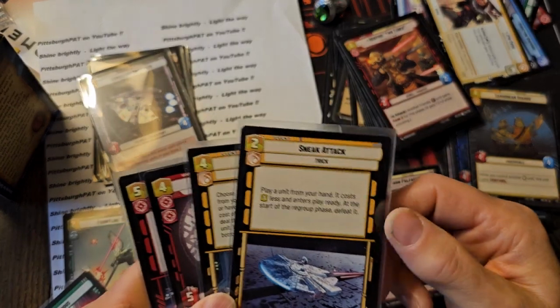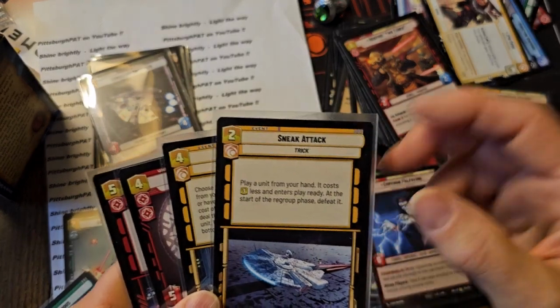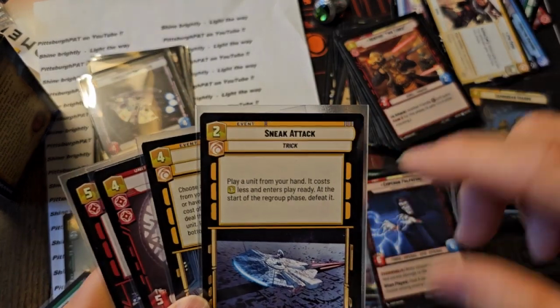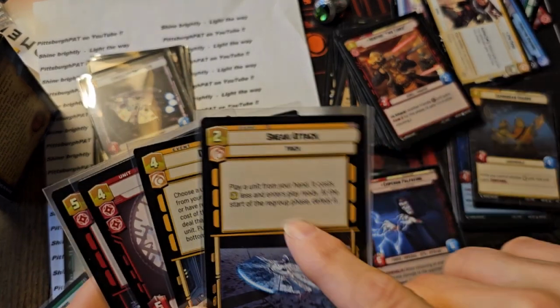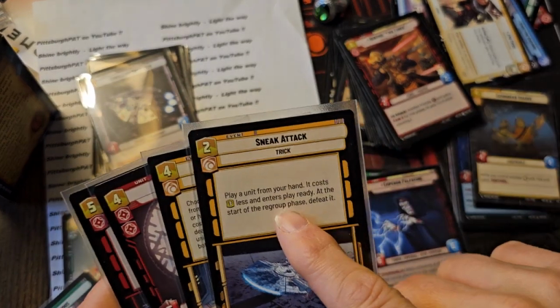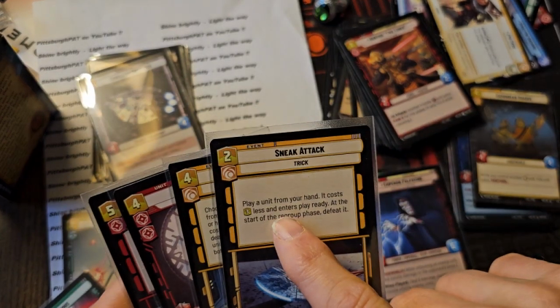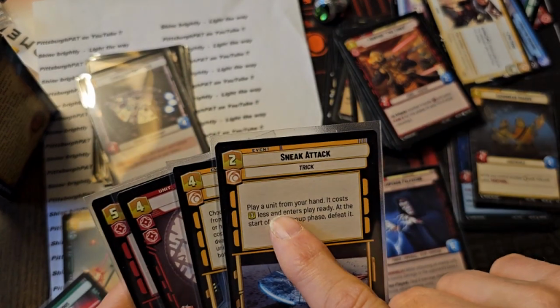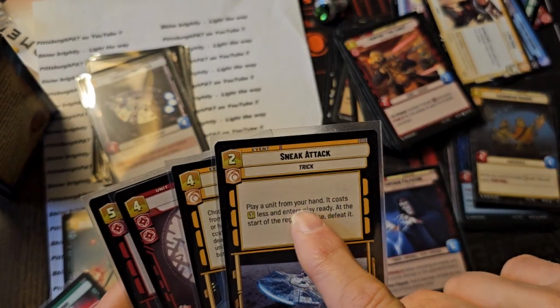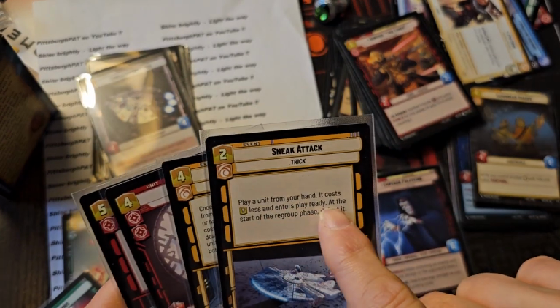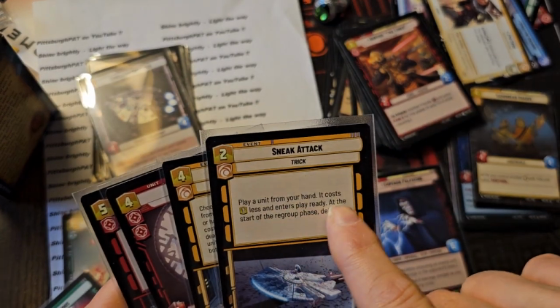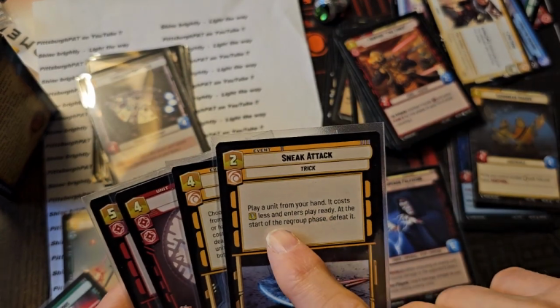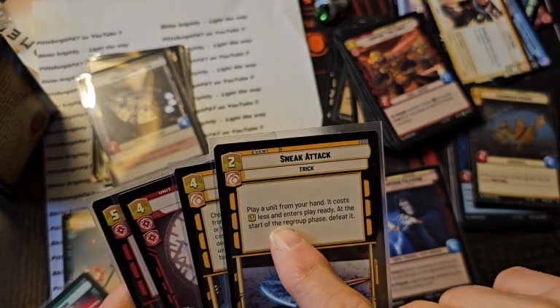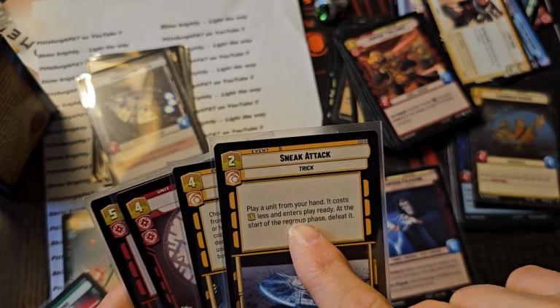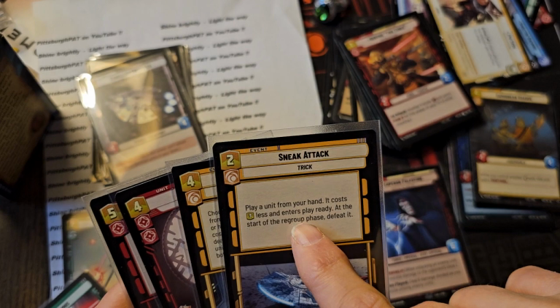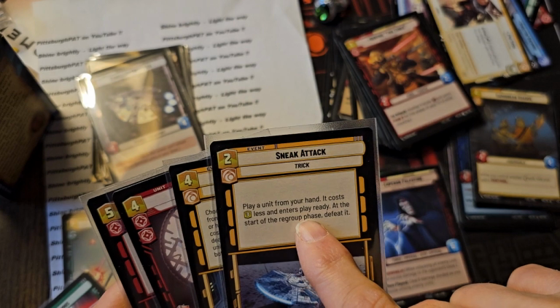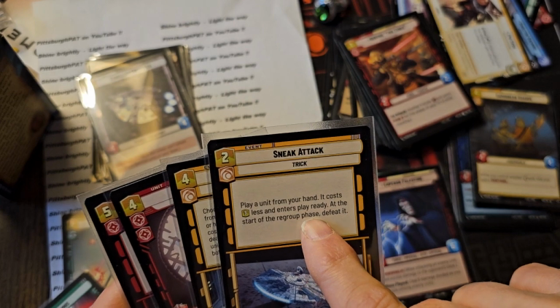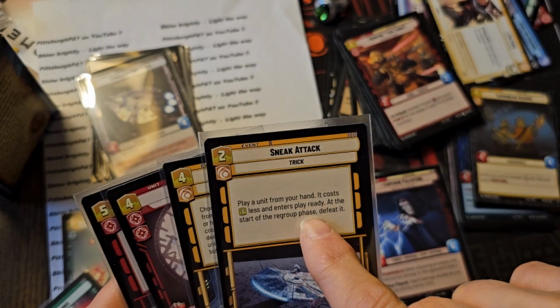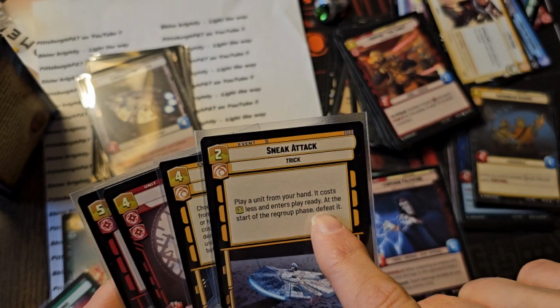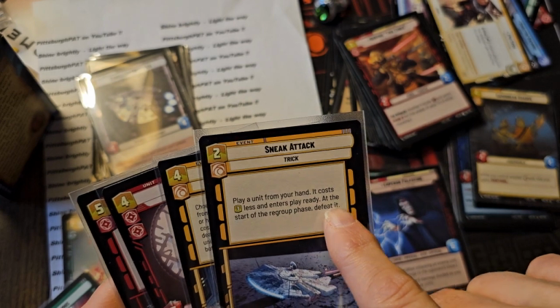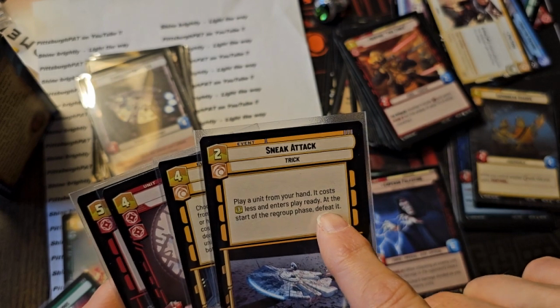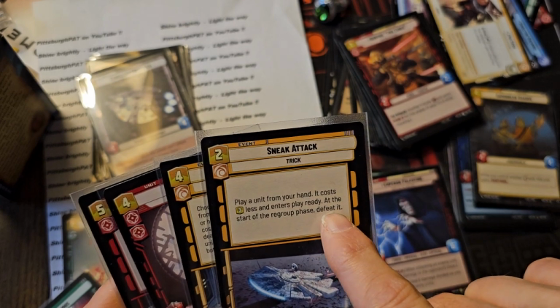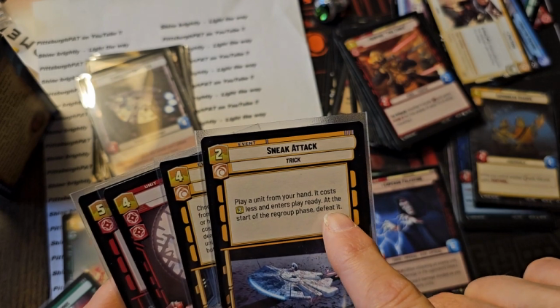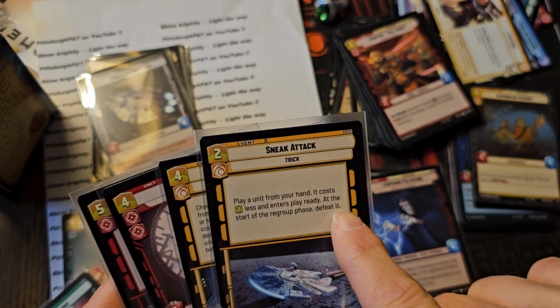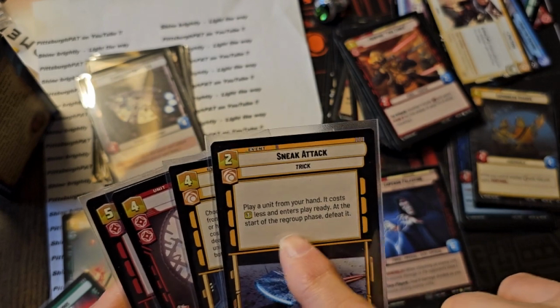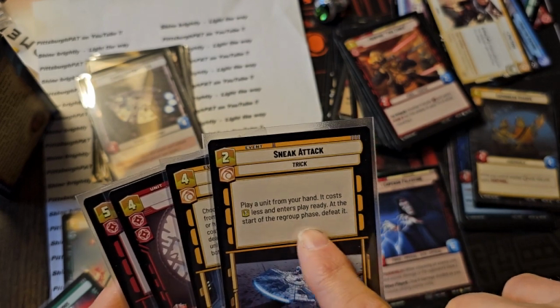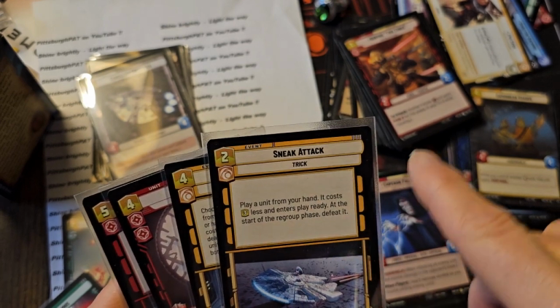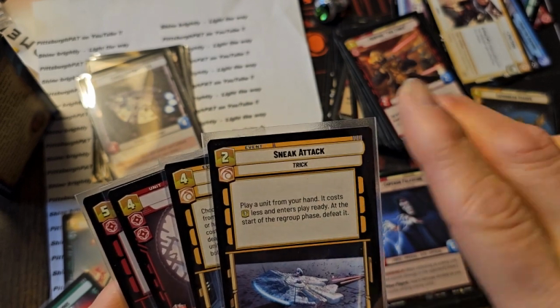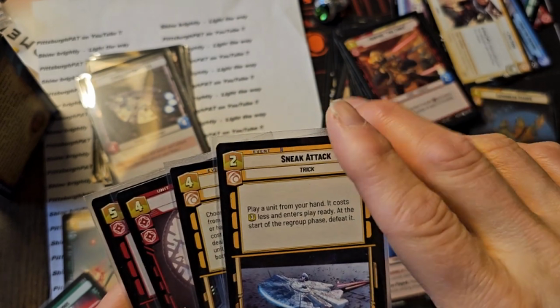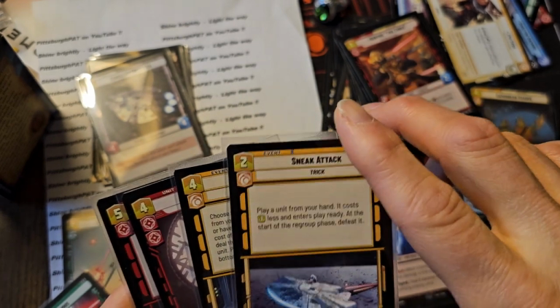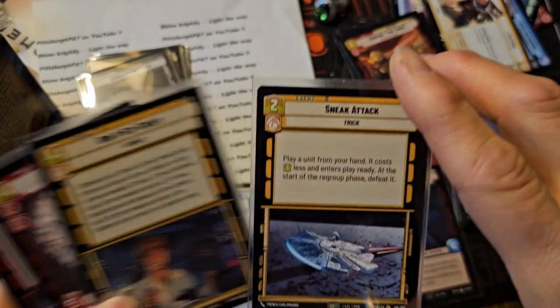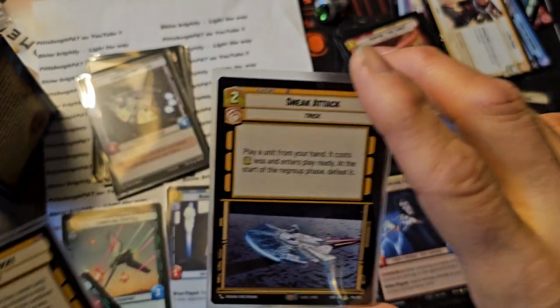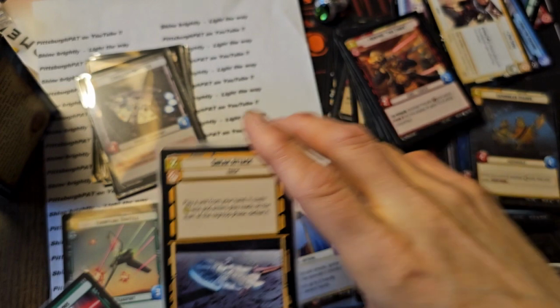Sneak Attack. I use this a bunch of times. Play a unit from your hand - it costs three less - and then play ready at the start of the regroup phase. Defeat it.